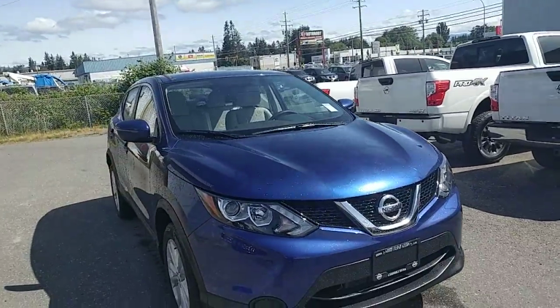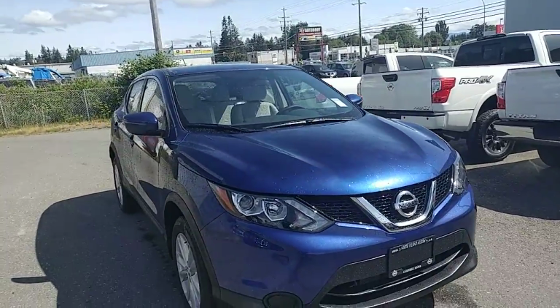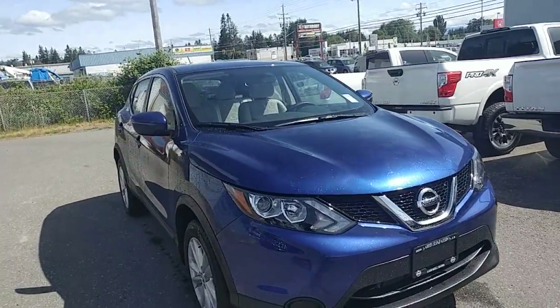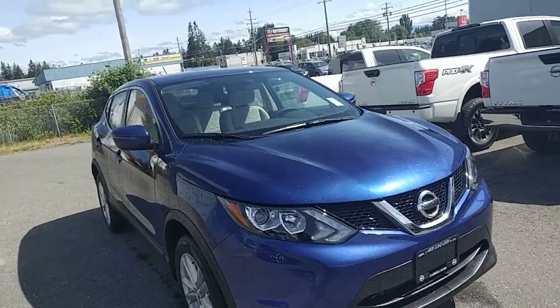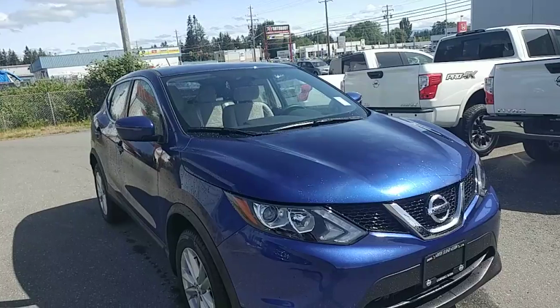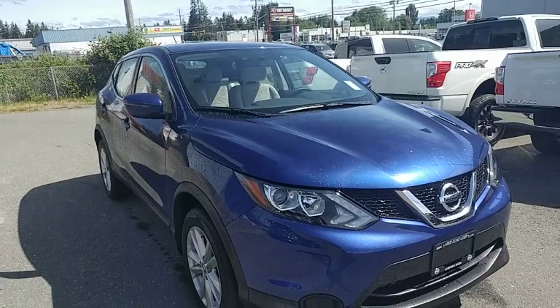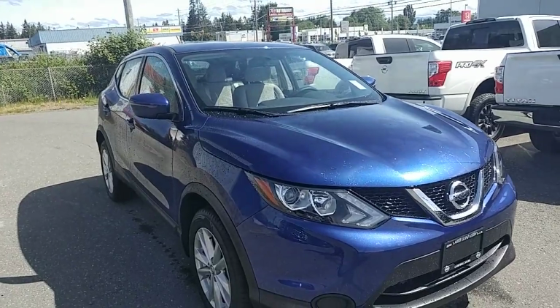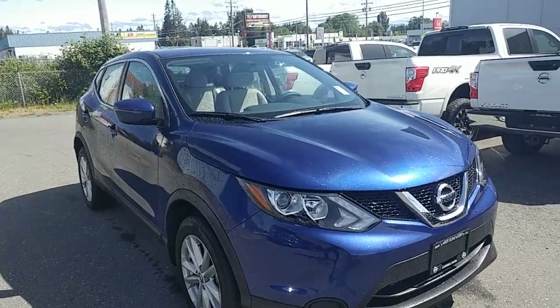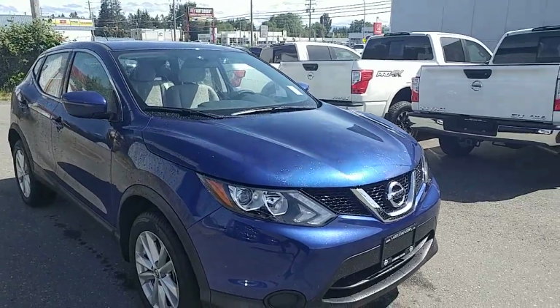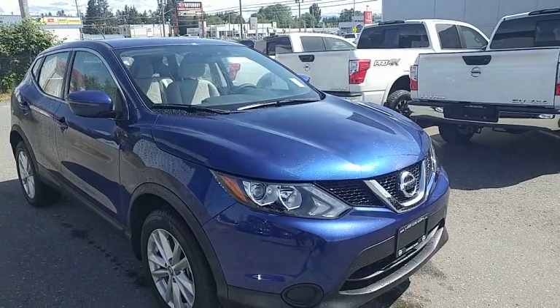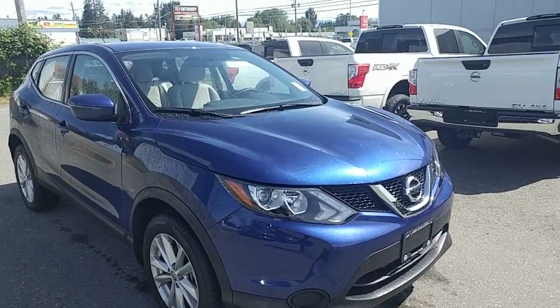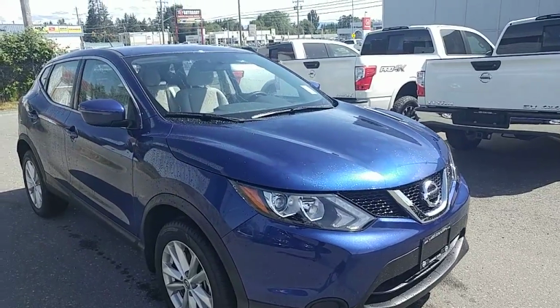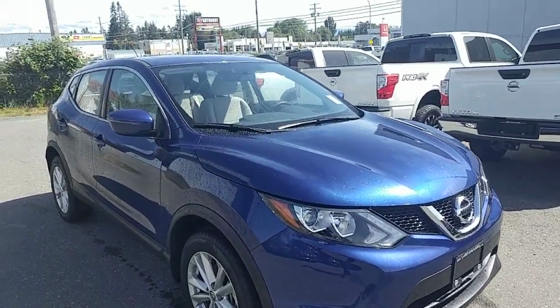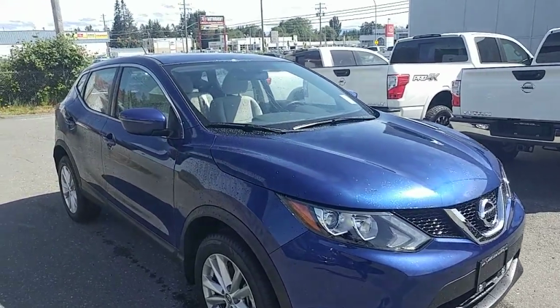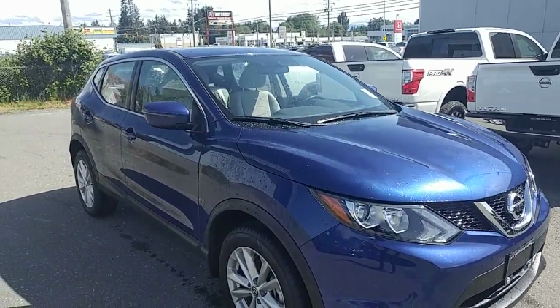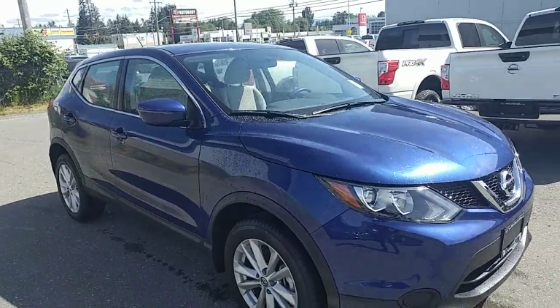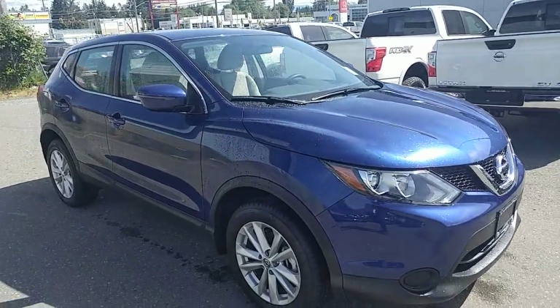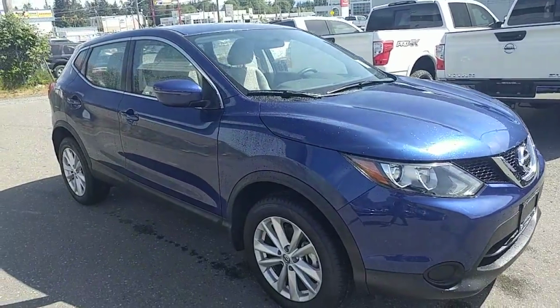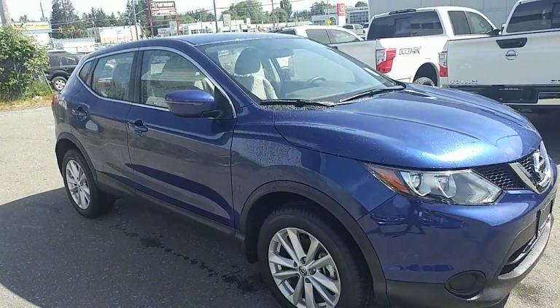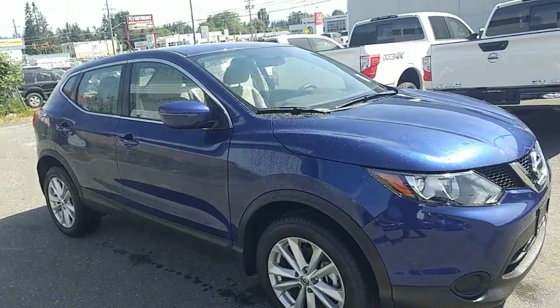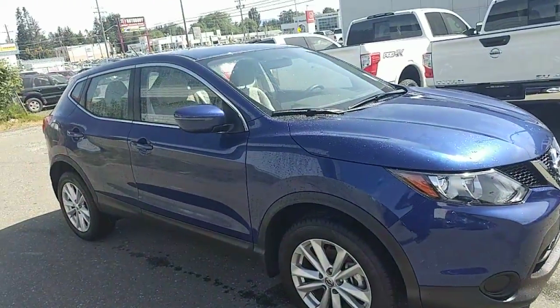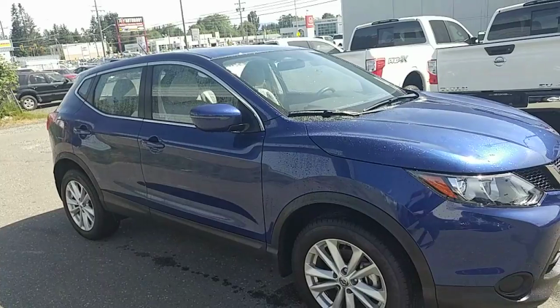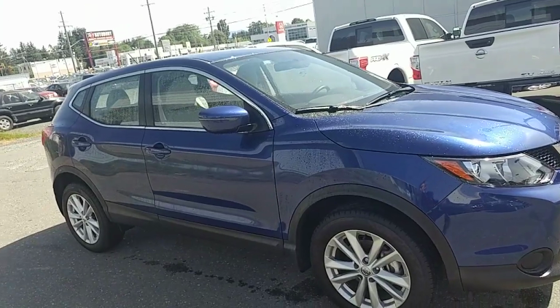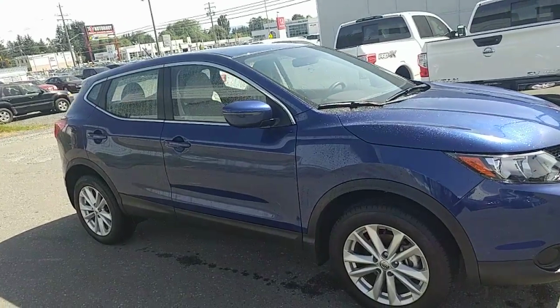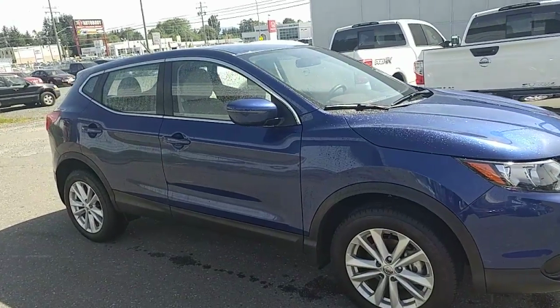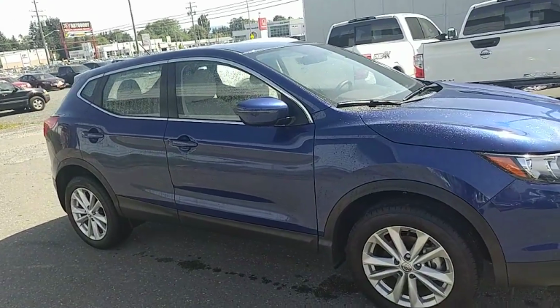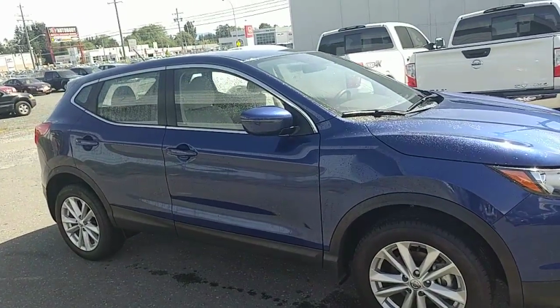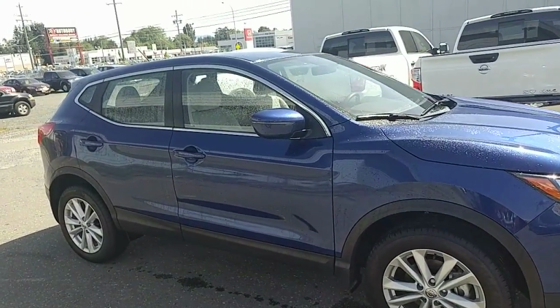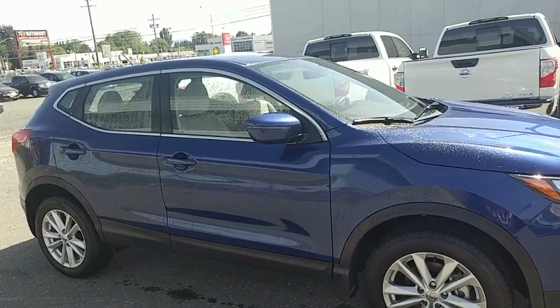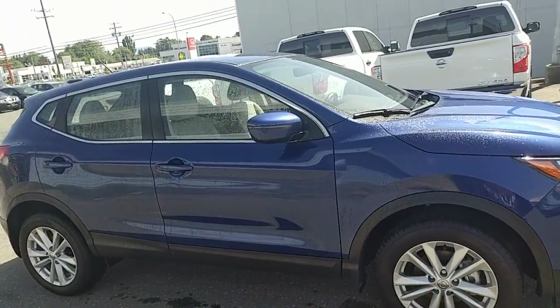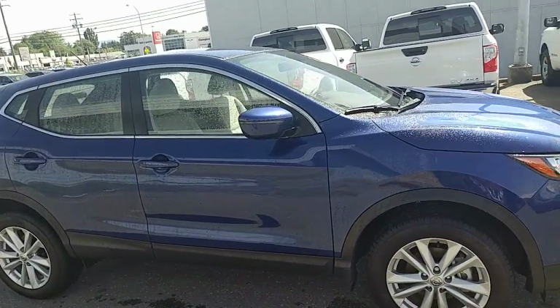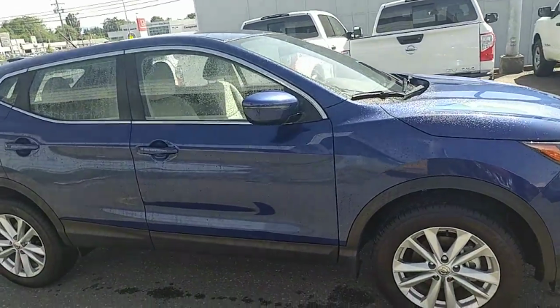We do have that front-wheel drive demo model that fits right at that $400 a month payment that you guys were hoping to hit. But I wanted to give you a quick walk-around on this one just in case you decided to go this way as well.